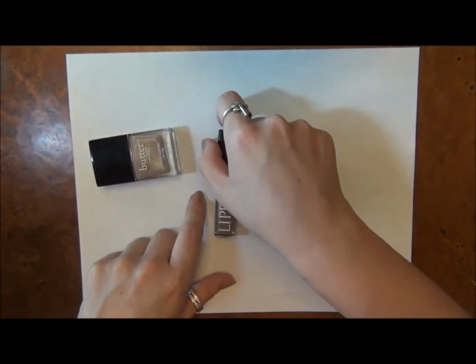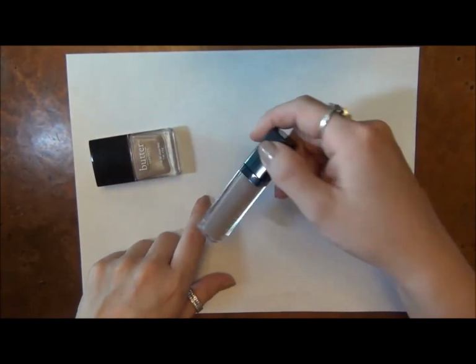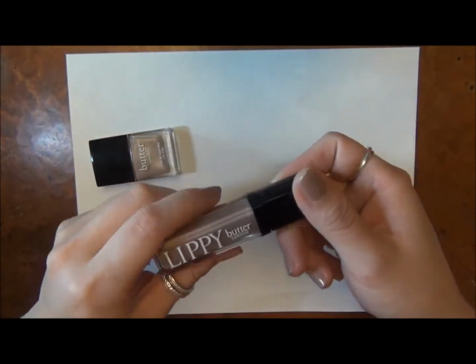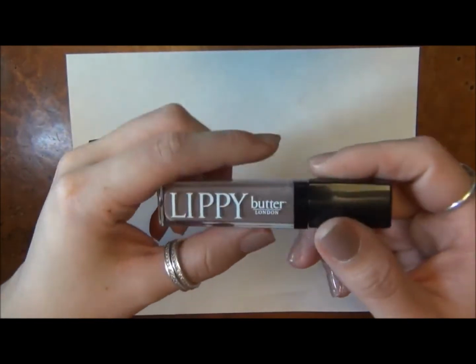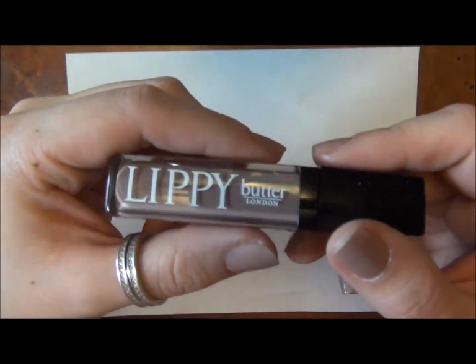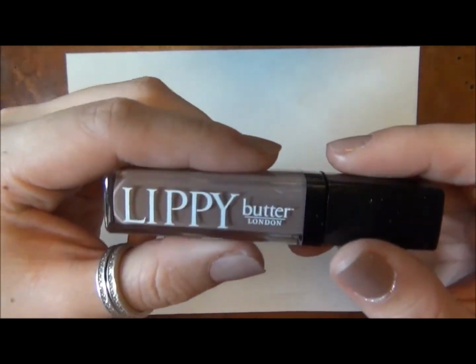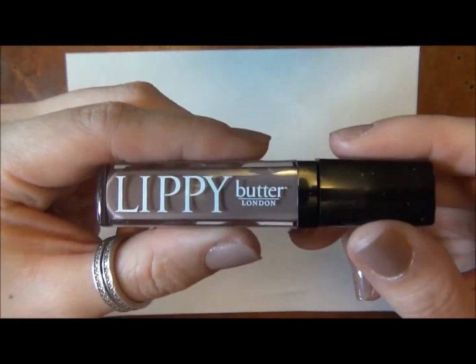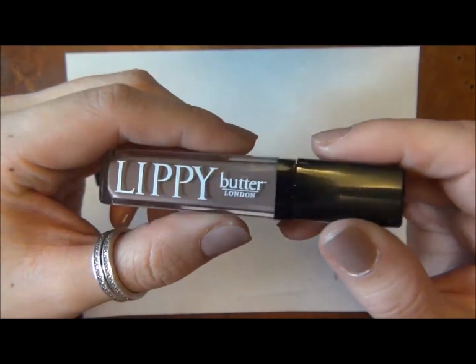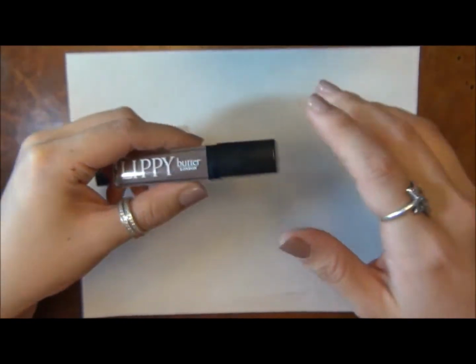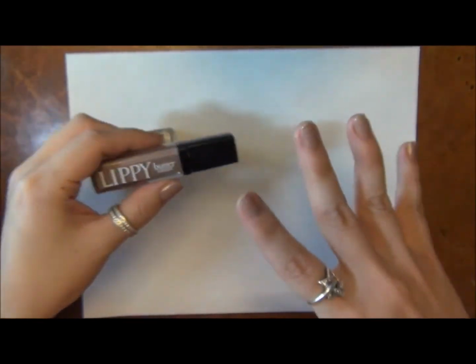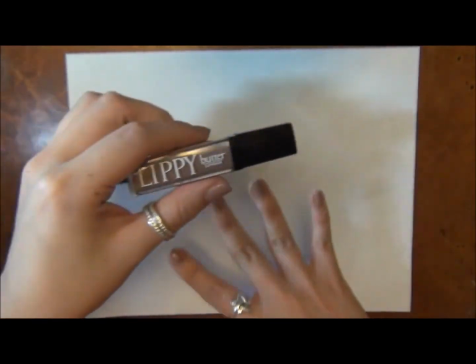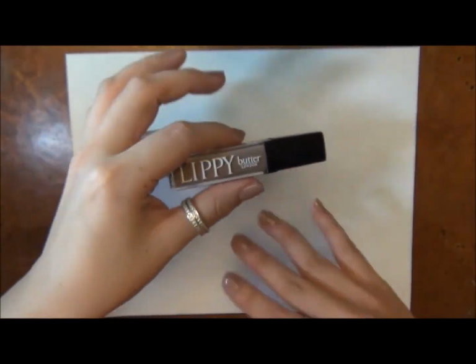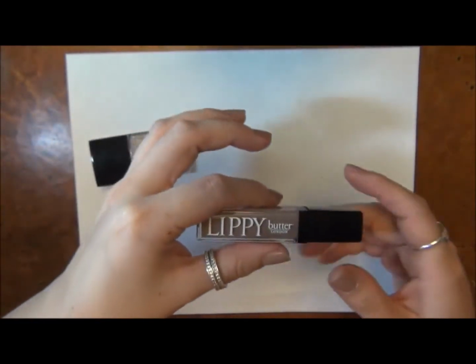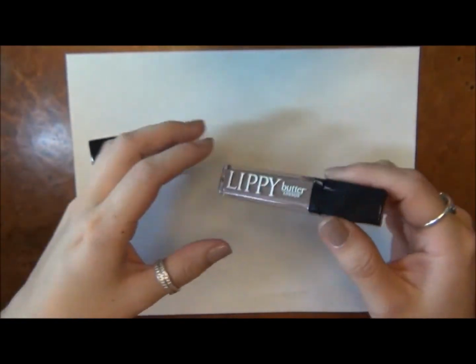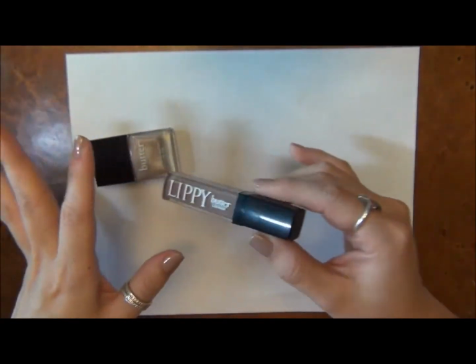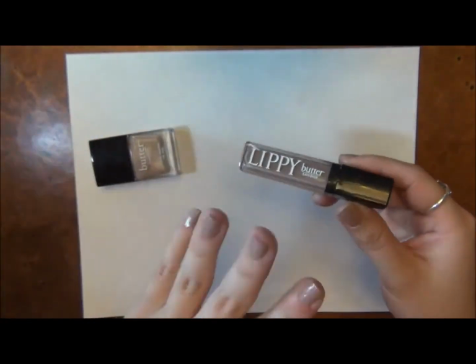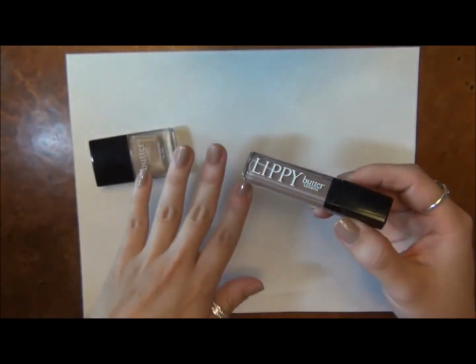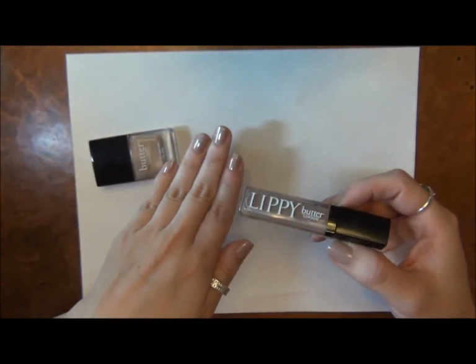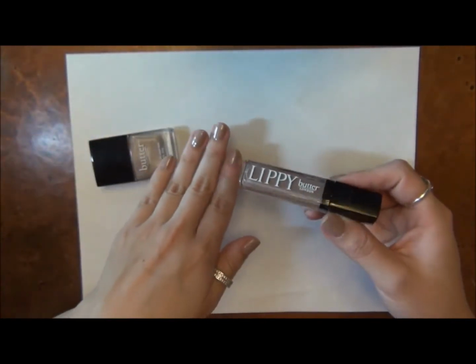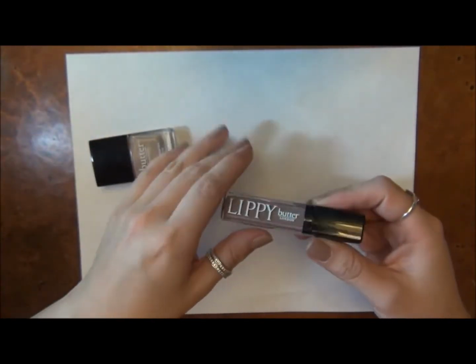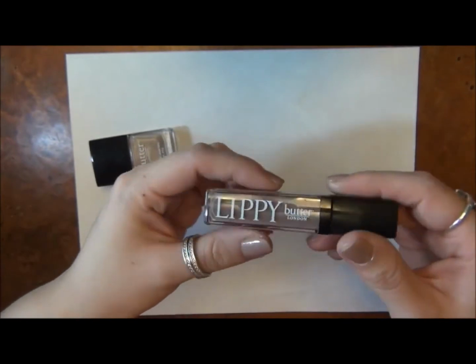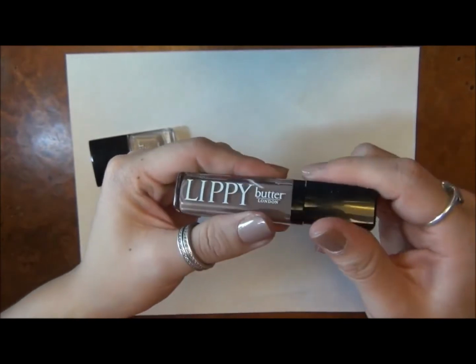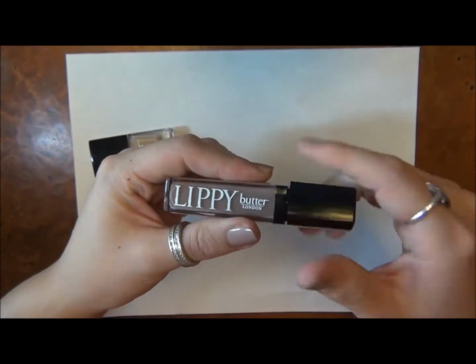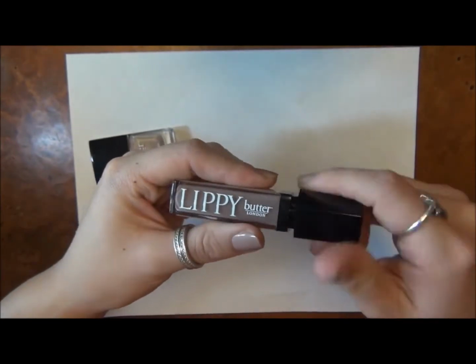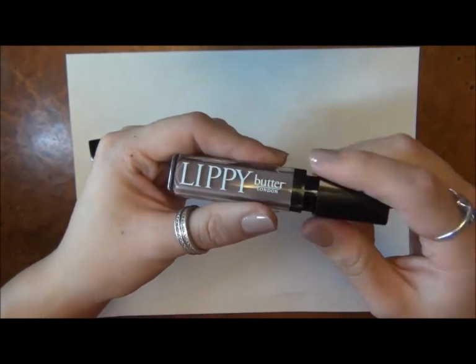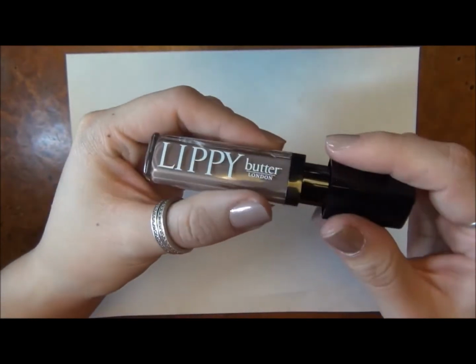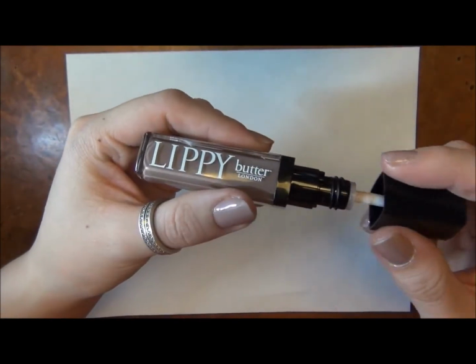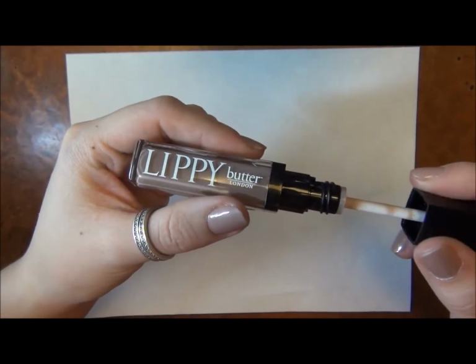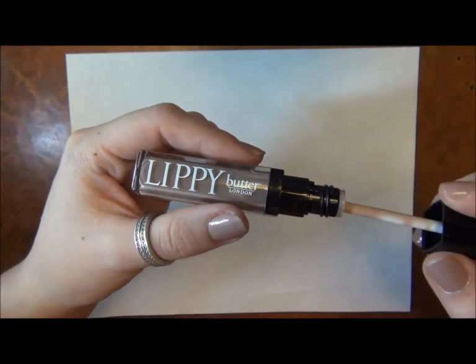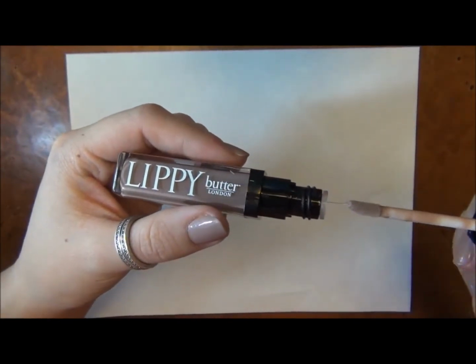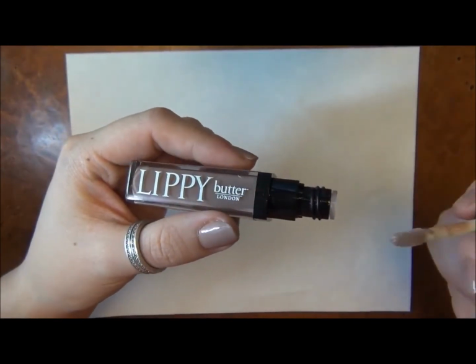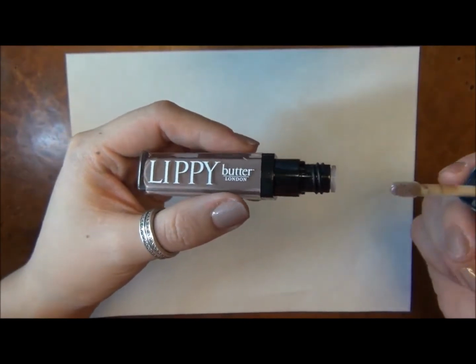At the same time, I have the Butter London Lippy, and I'm hoping to coordinate these videos so I can show you what the lip glosses look like next to the polish. It's going to take a while to get through all the polishes, but I wanted to do it so you can see how they work together.